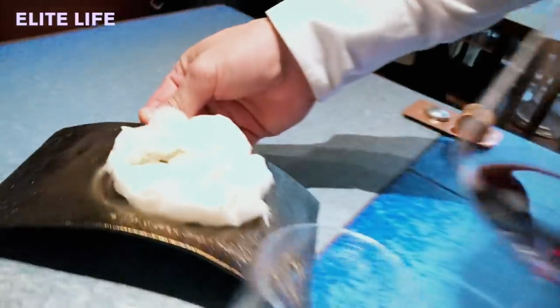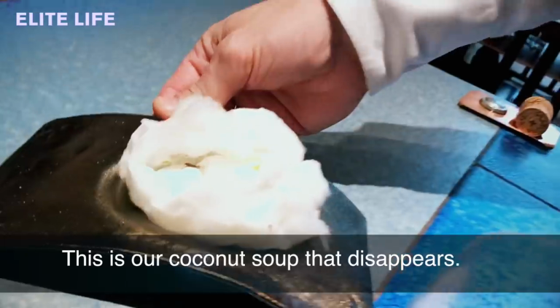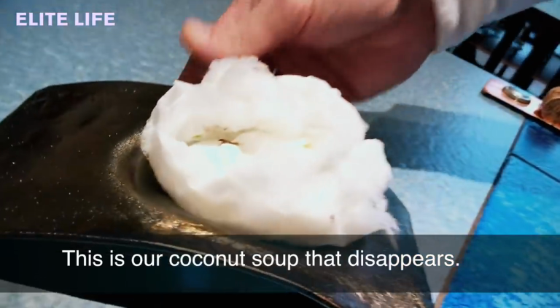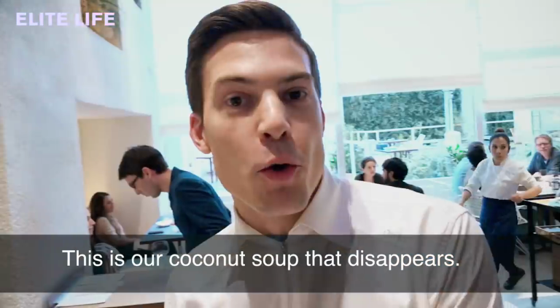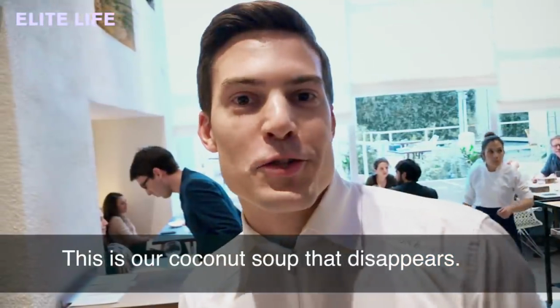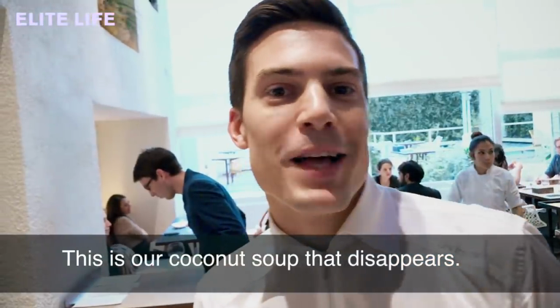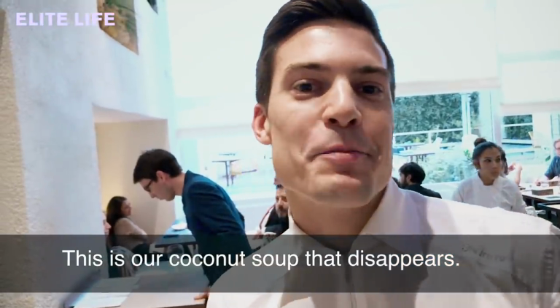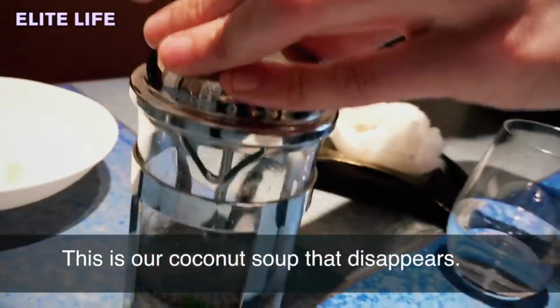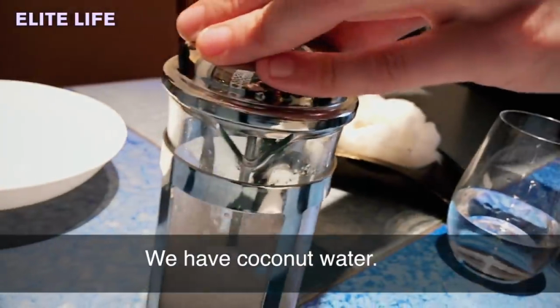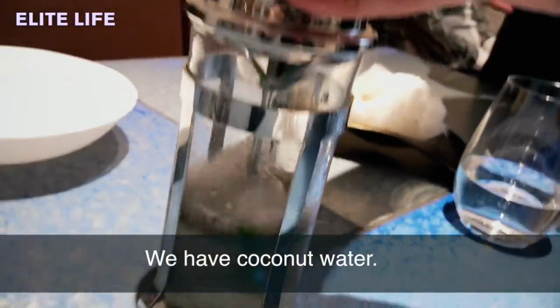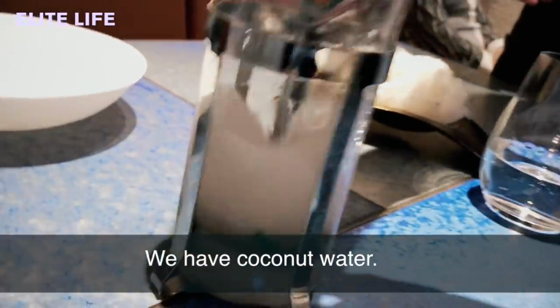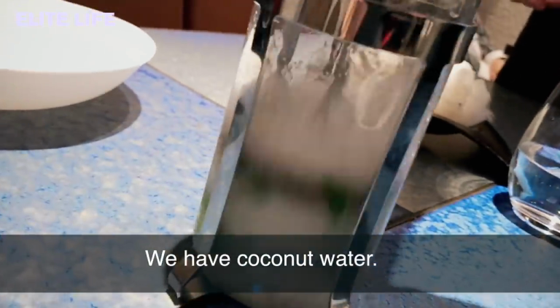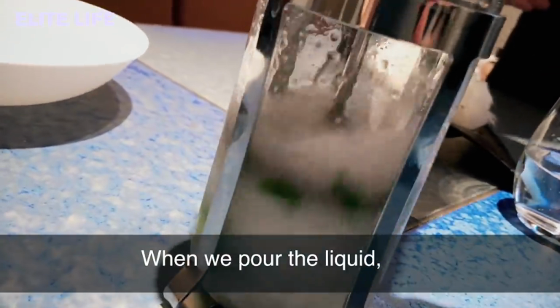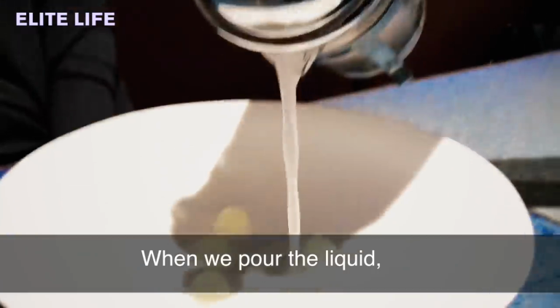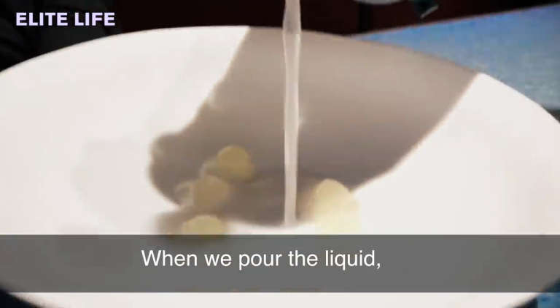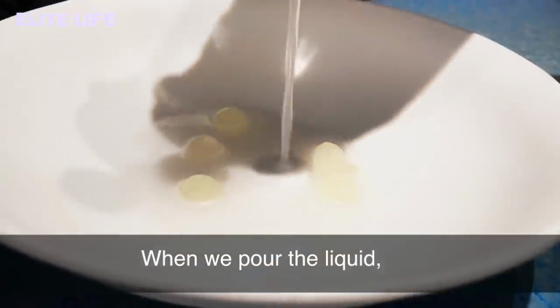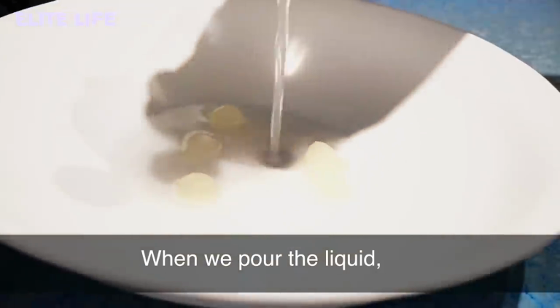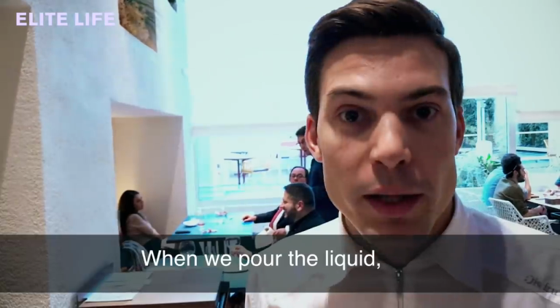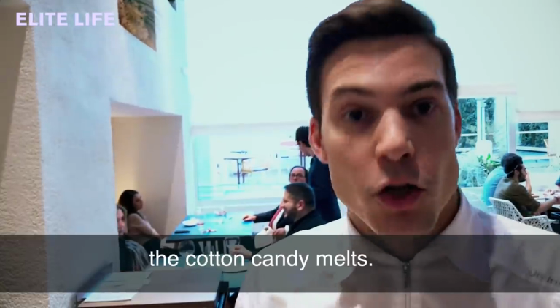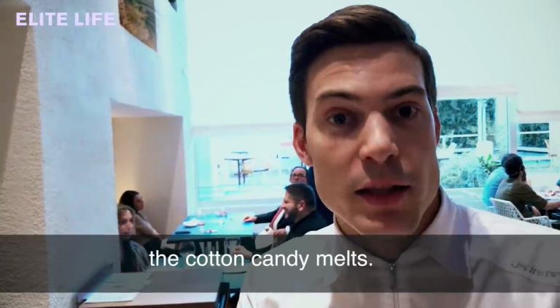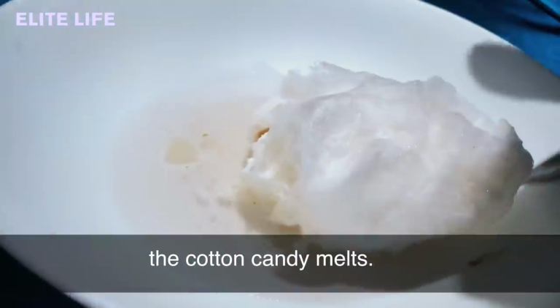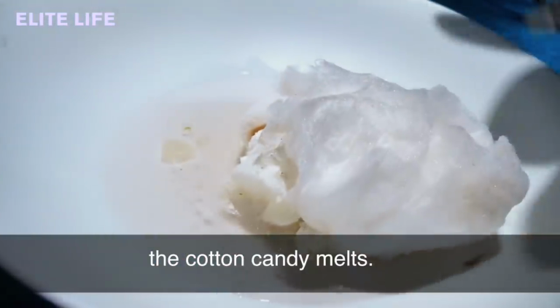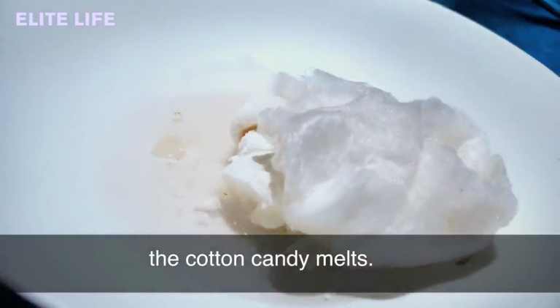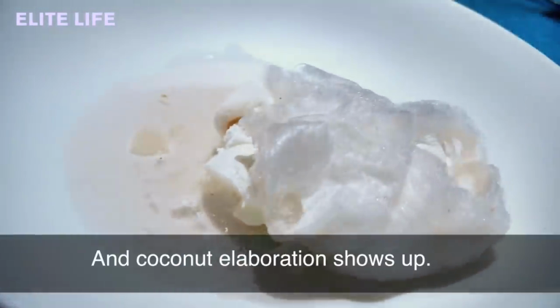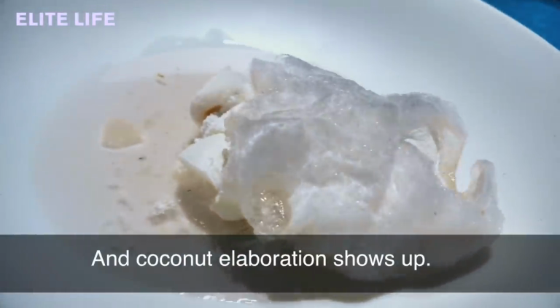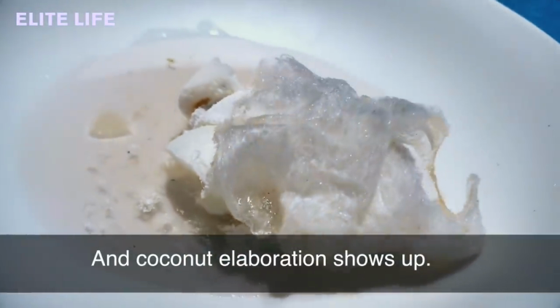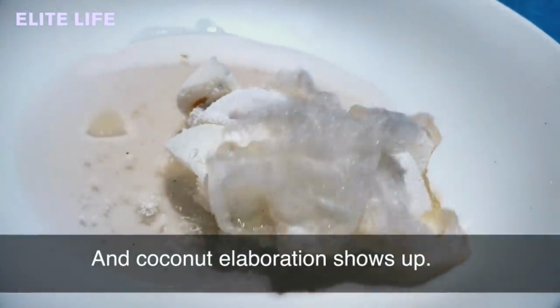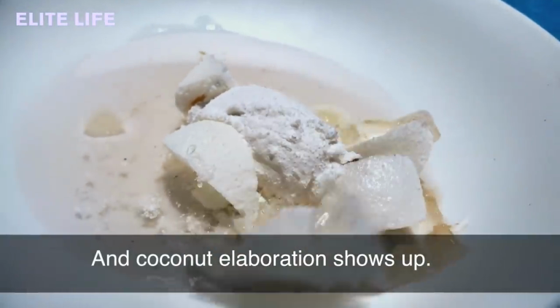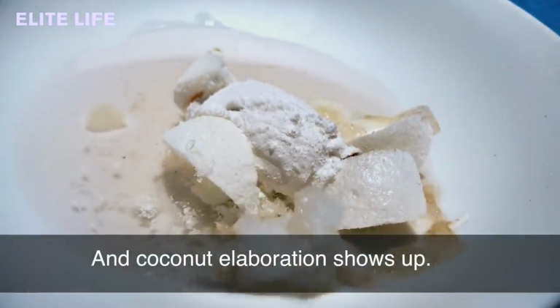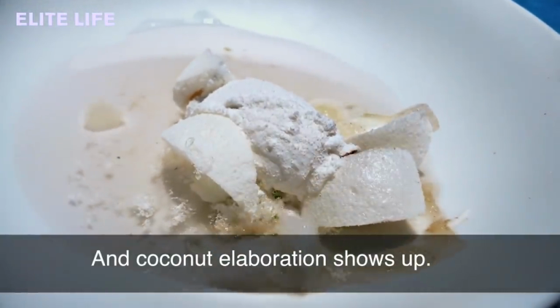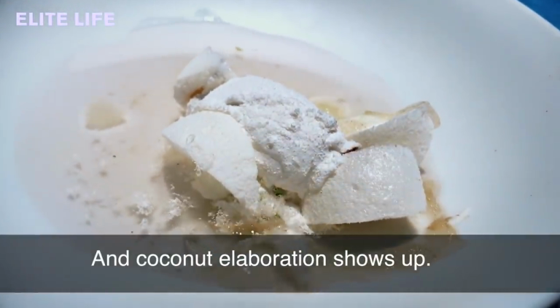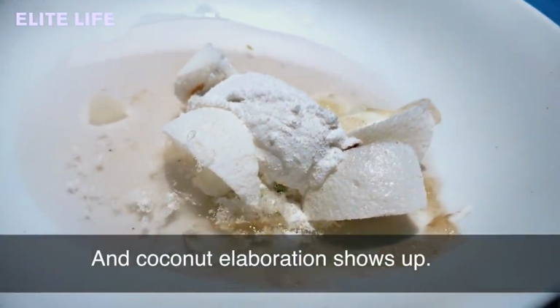These are the coconut soup that disappeared. This is coconut water, and when we pour the liquid in, the cotton candy melts and shows up — the coconut elaboration reveals itself.